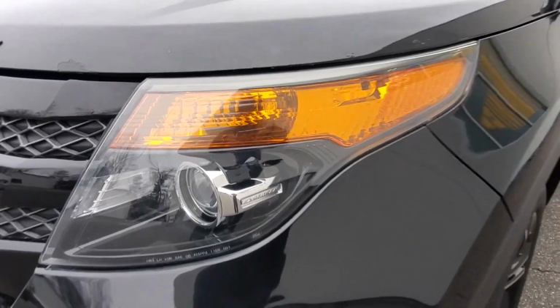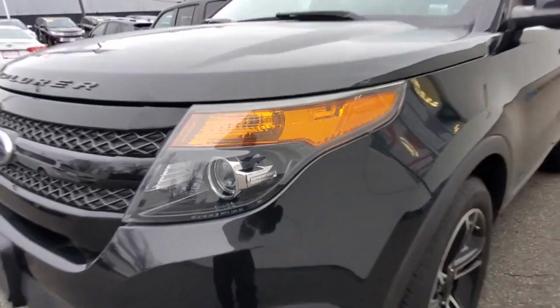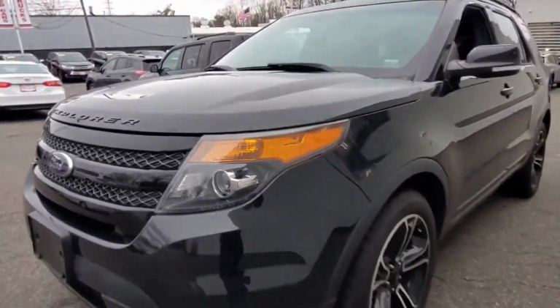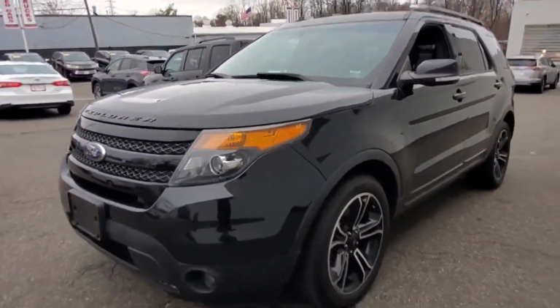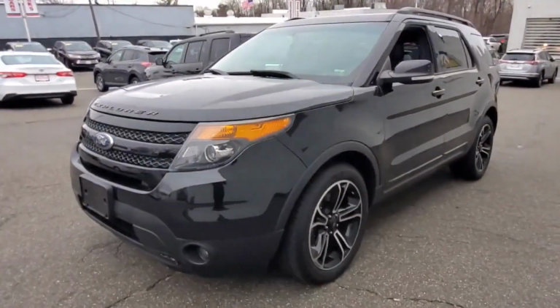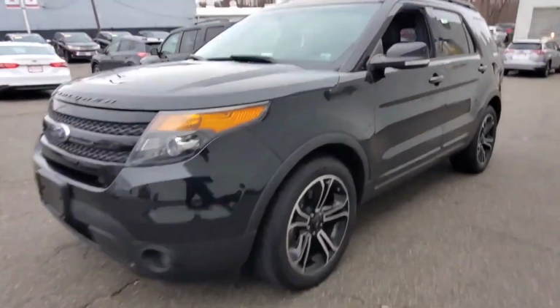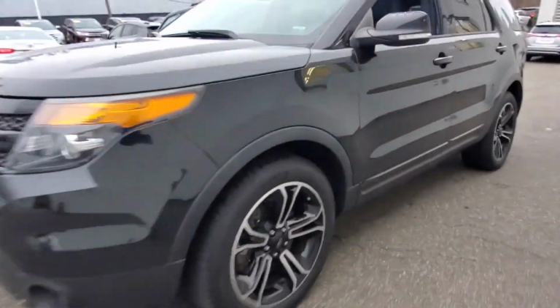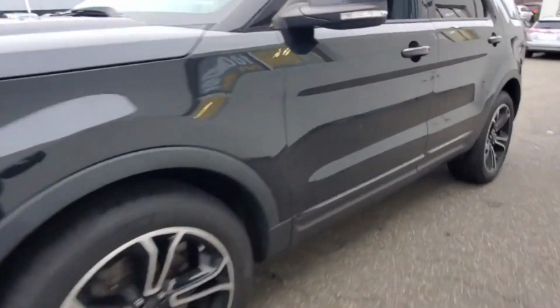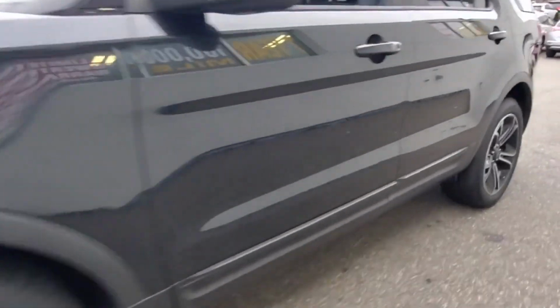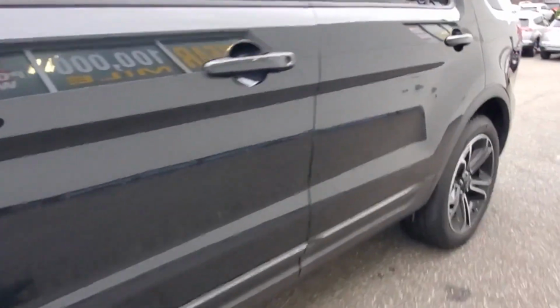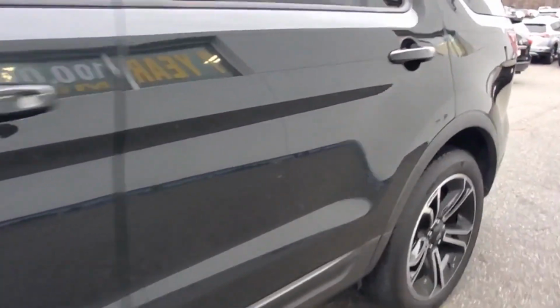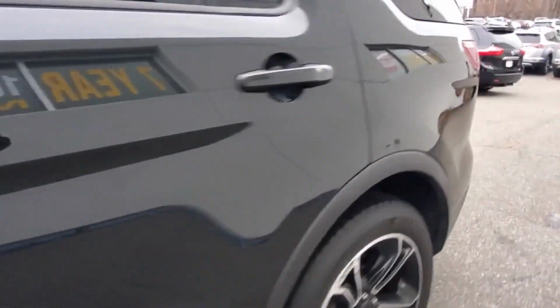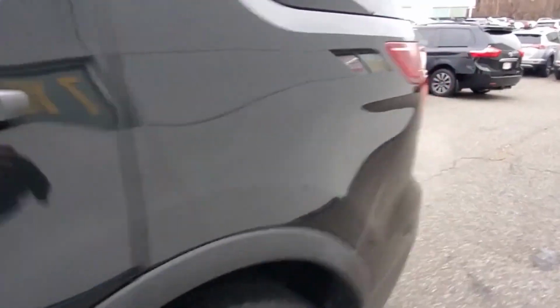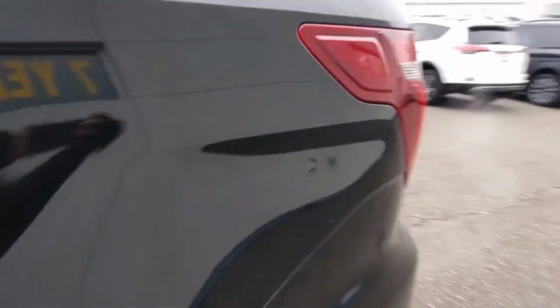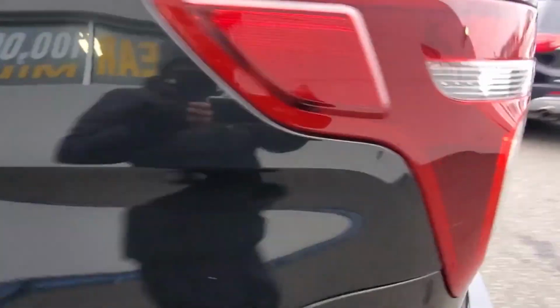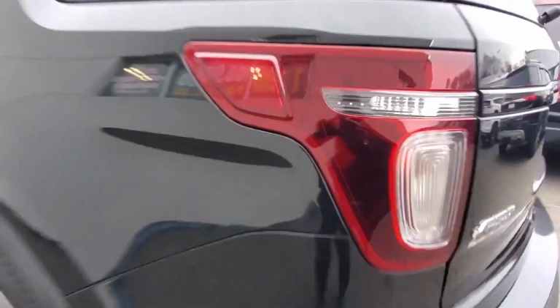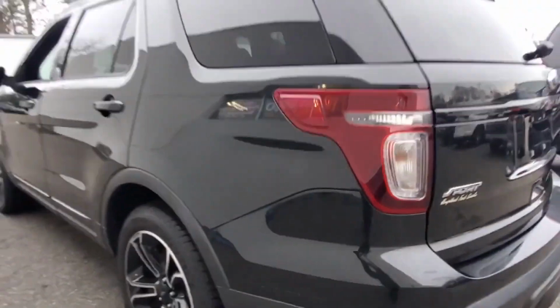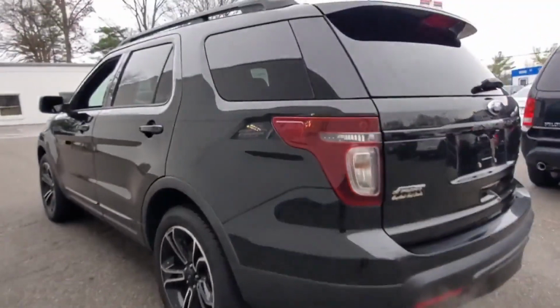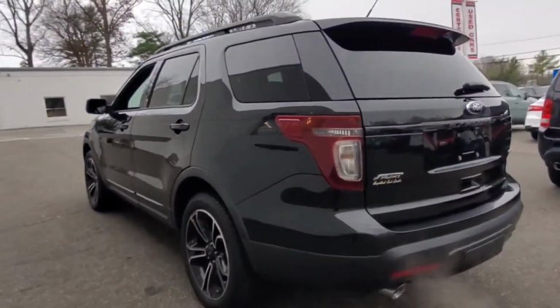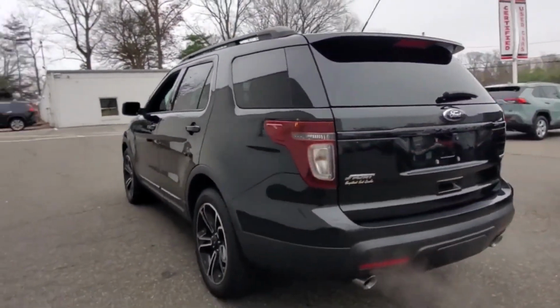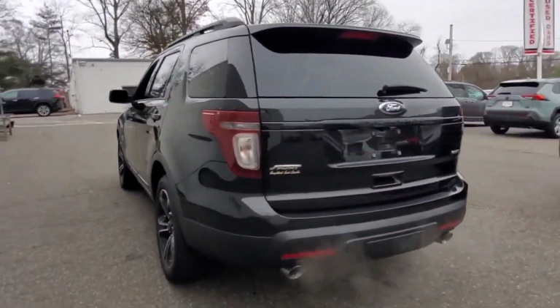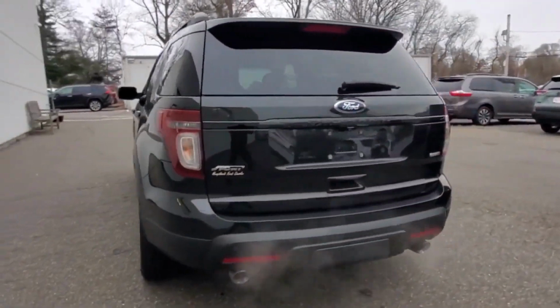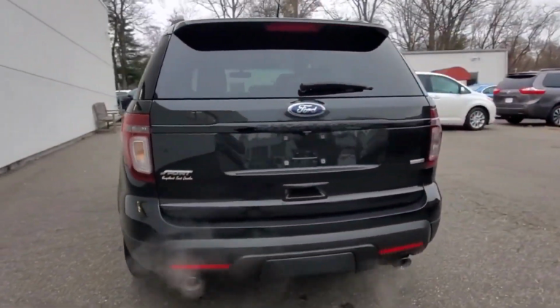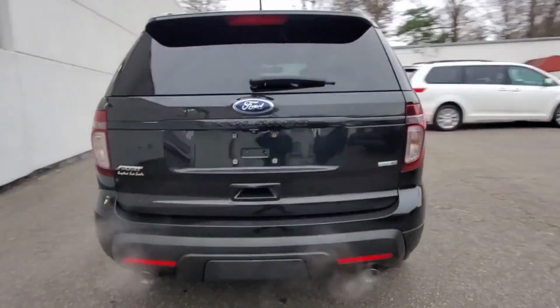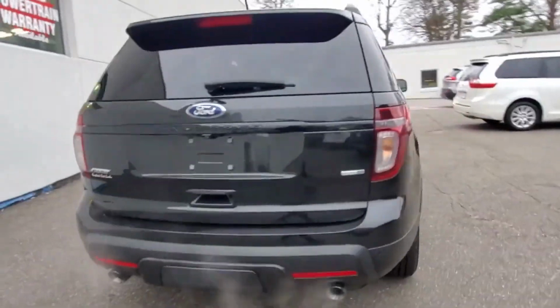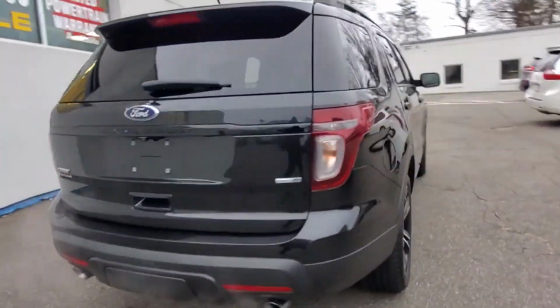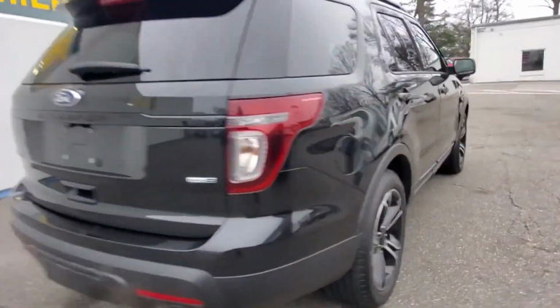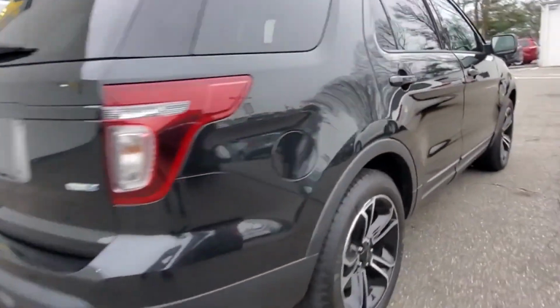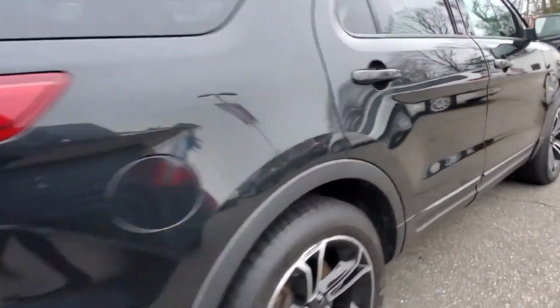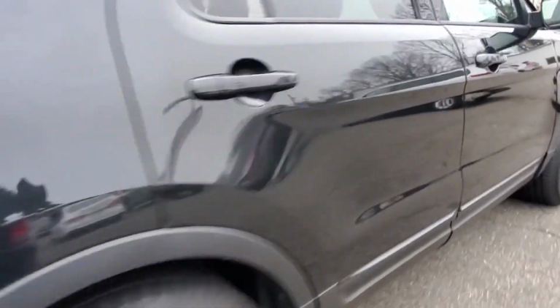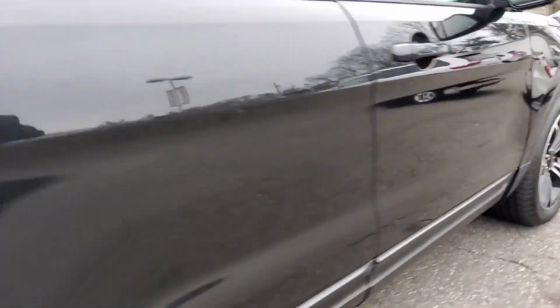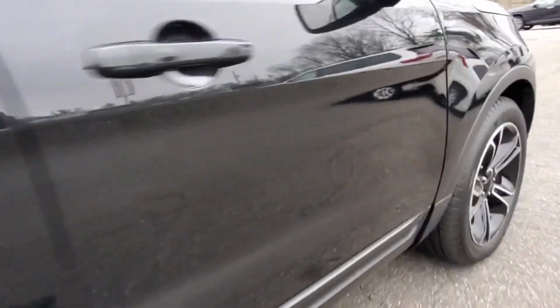2015 Ford Explorer with less than 74,000 miles on the odometer. This SUV offers space as well as power and performance. Additionally, you'll be more than pleased with extra features like these.